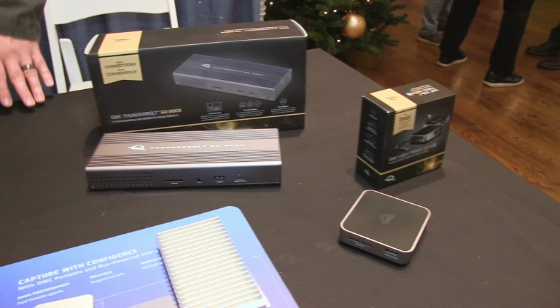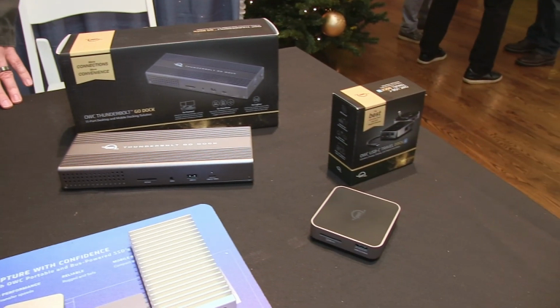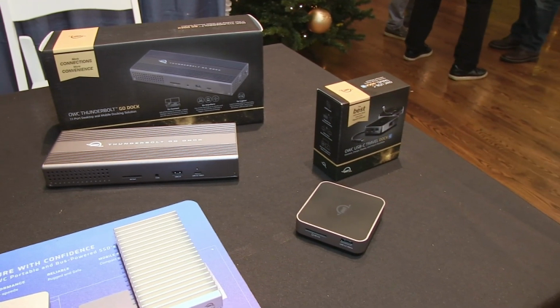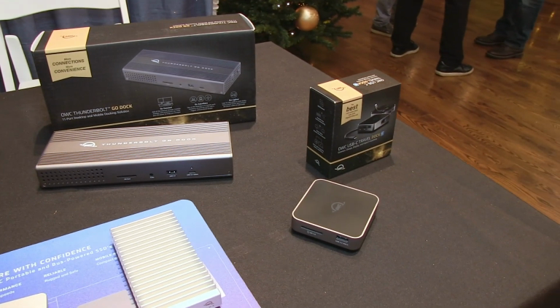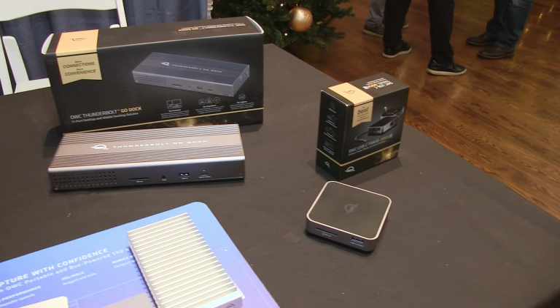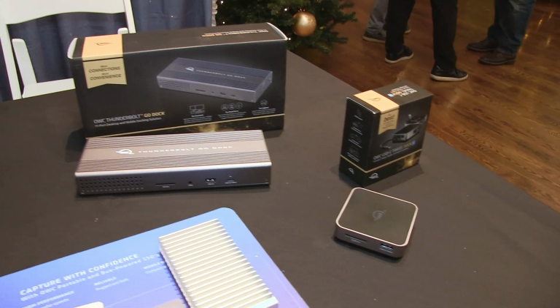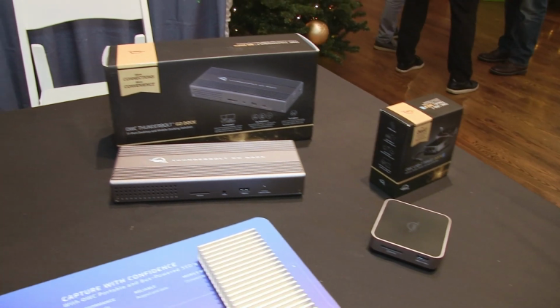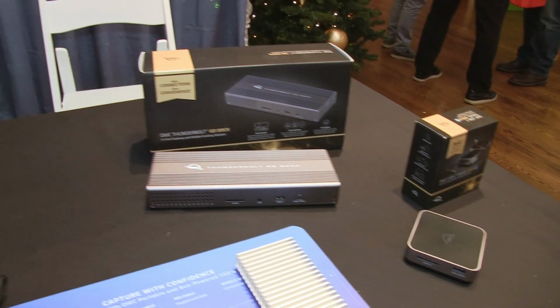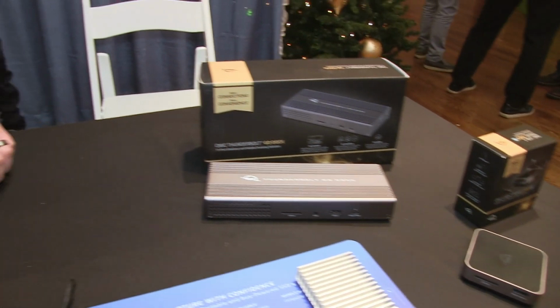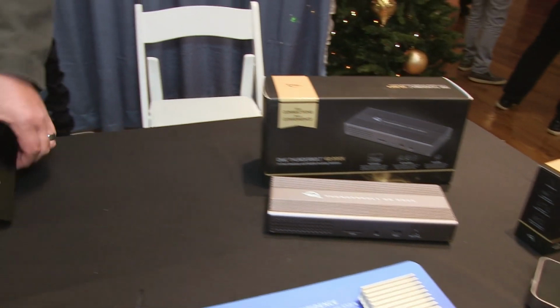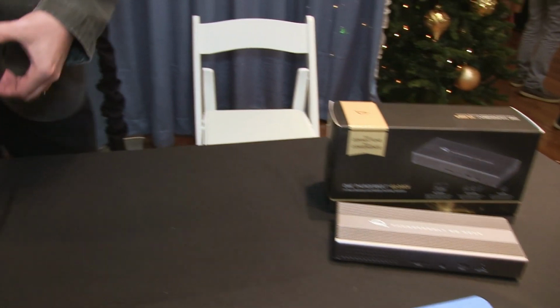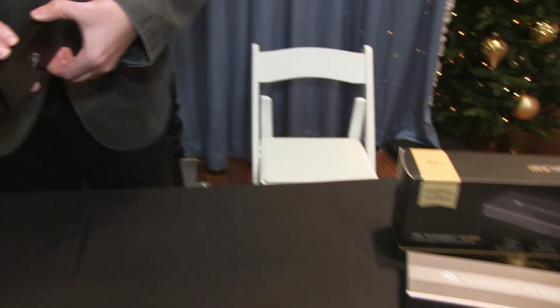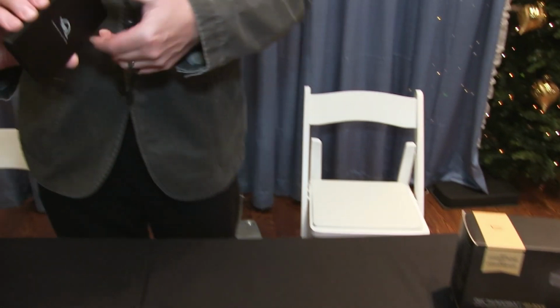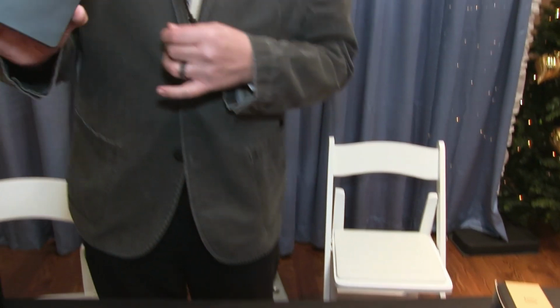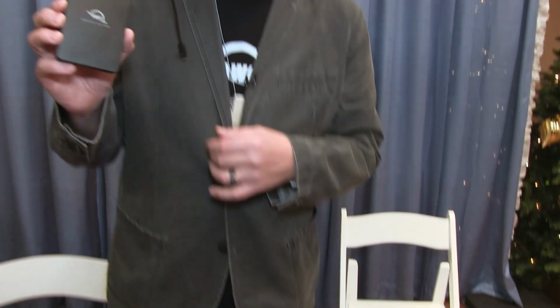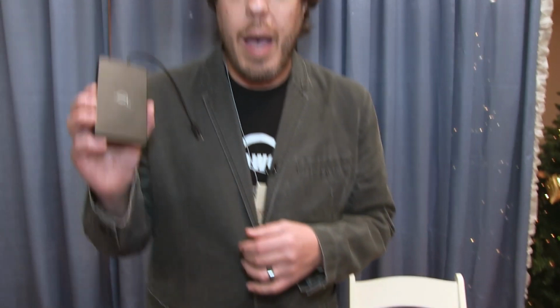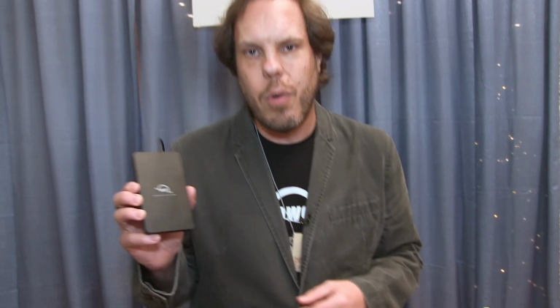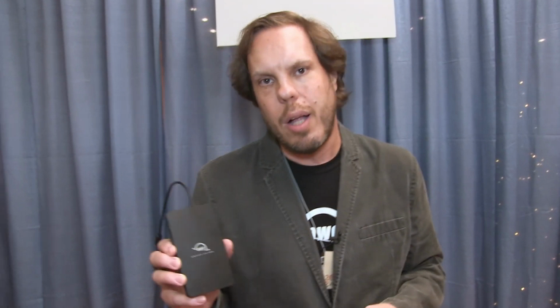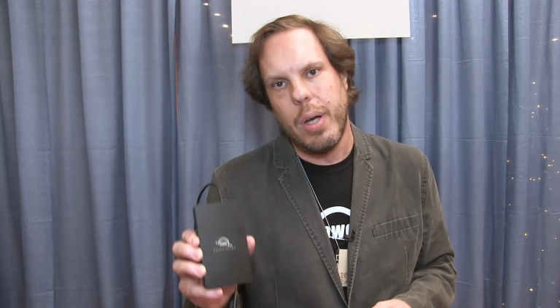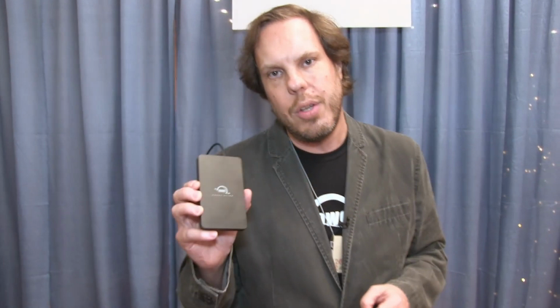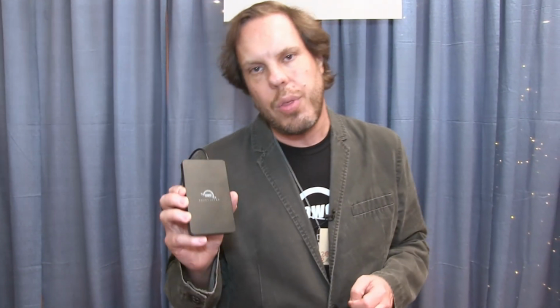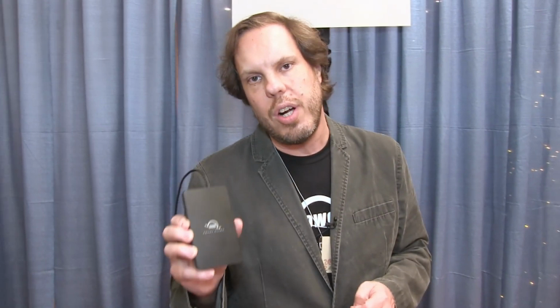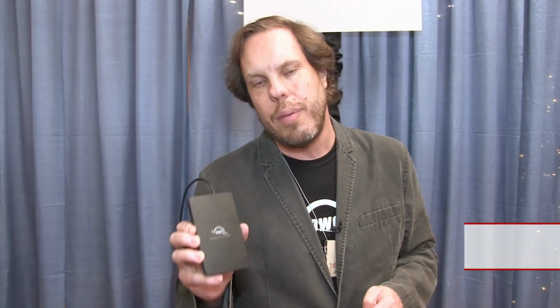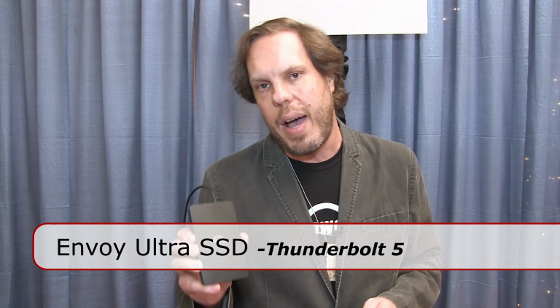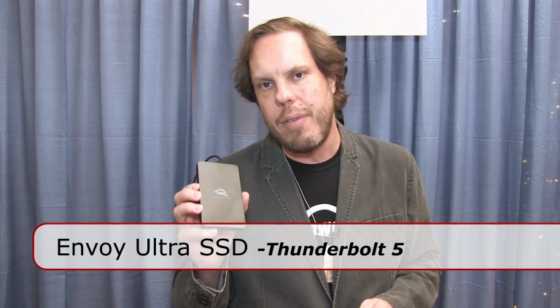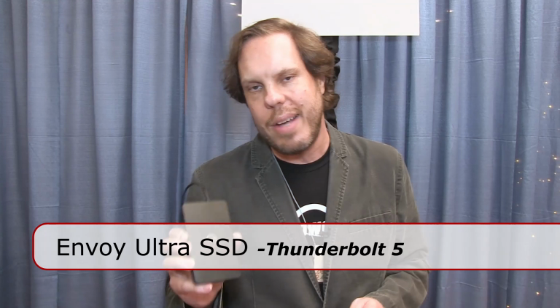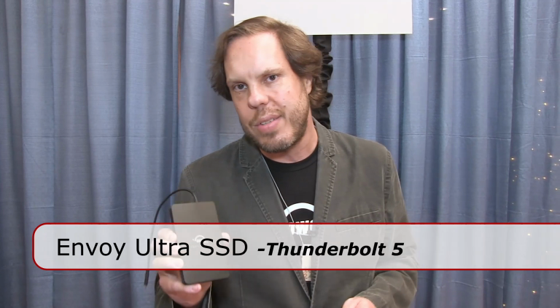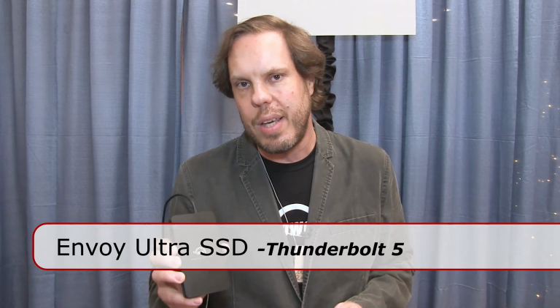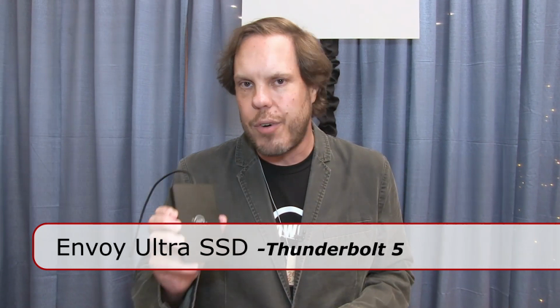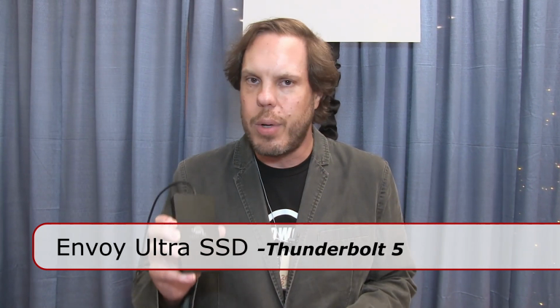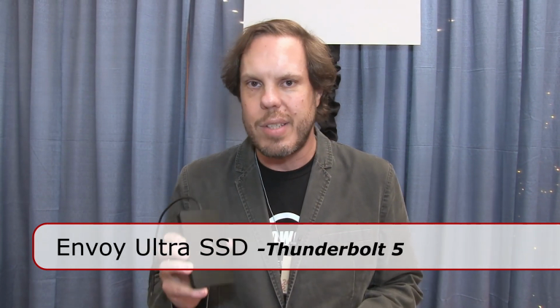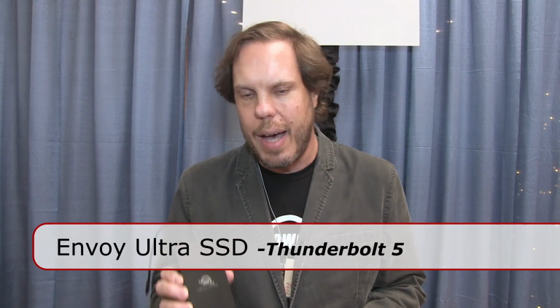But the latest and greatest thing we have is our Envoy Ultra, the new Thunderbolt 5 SSD — the first one of its kind.